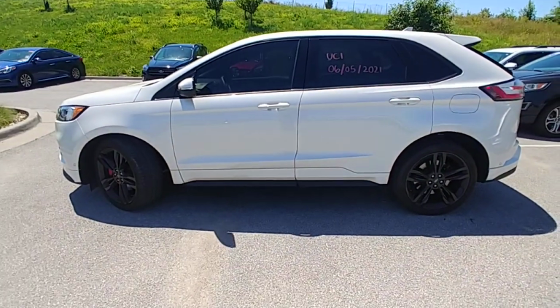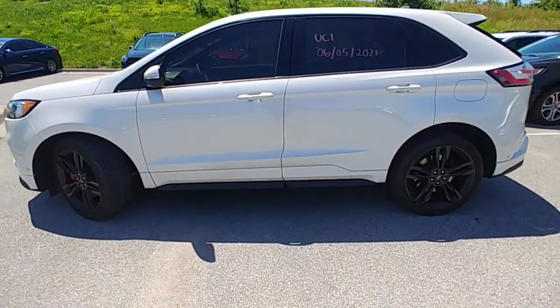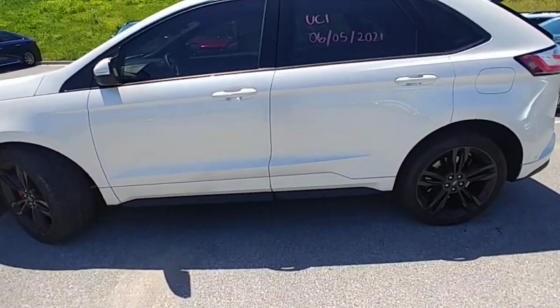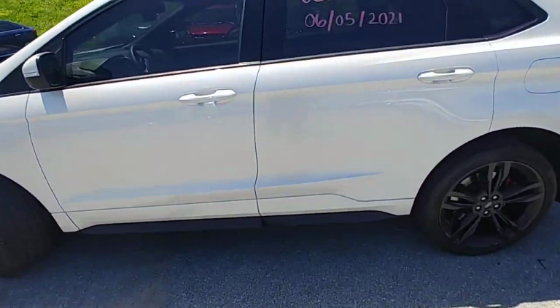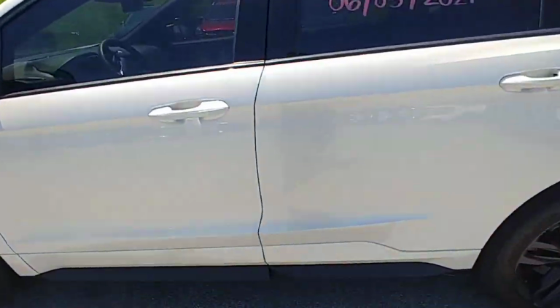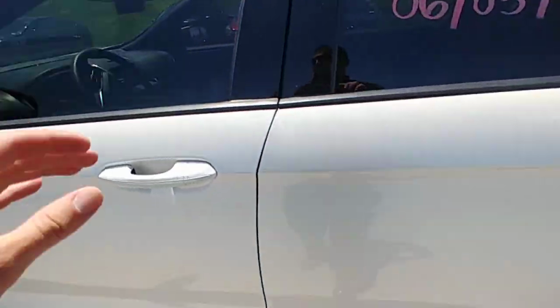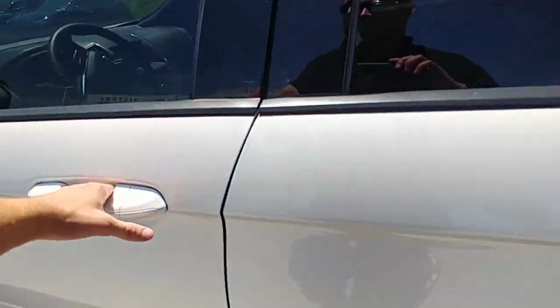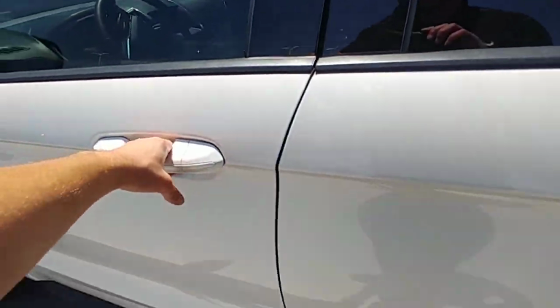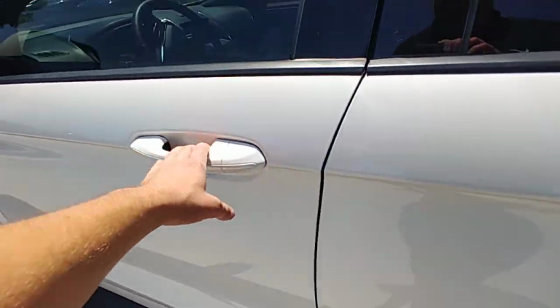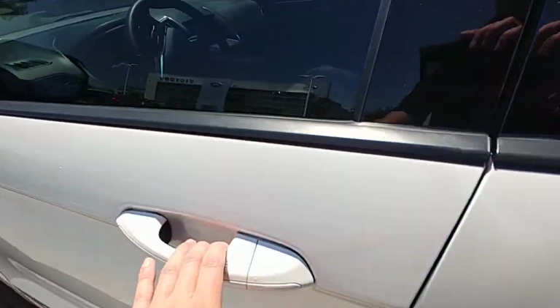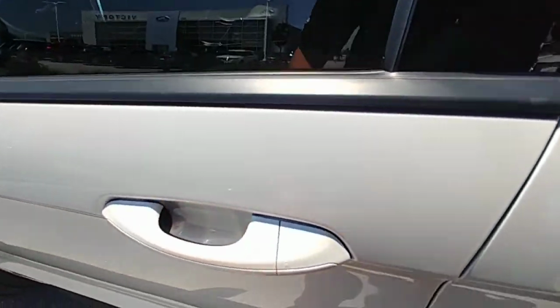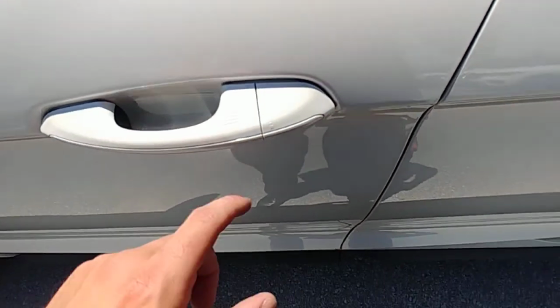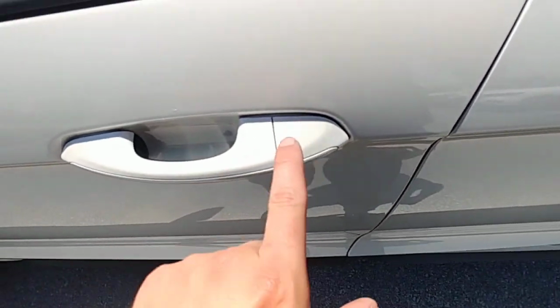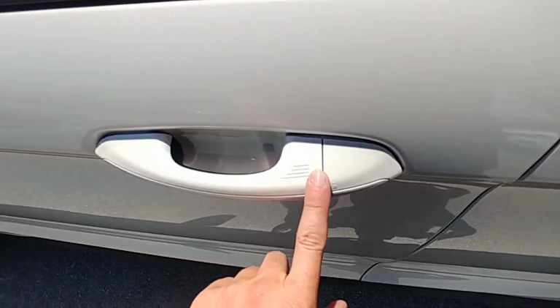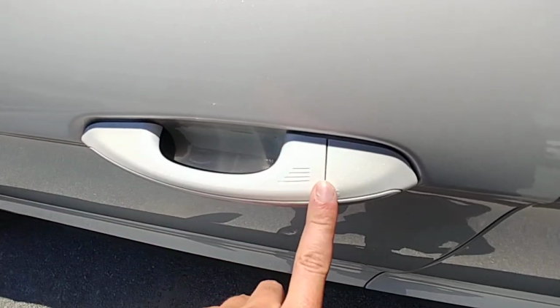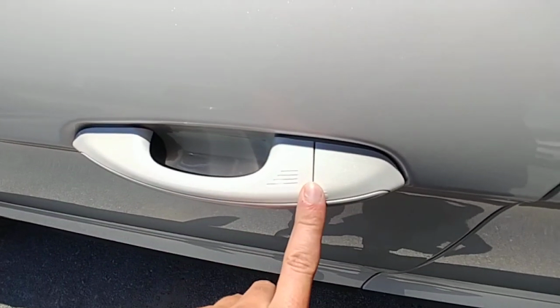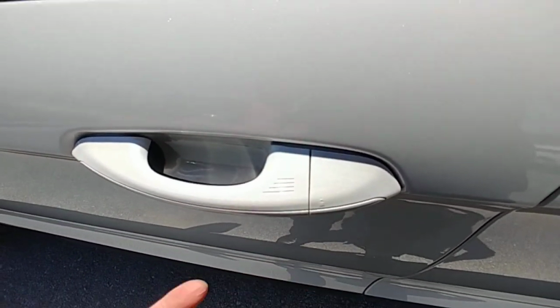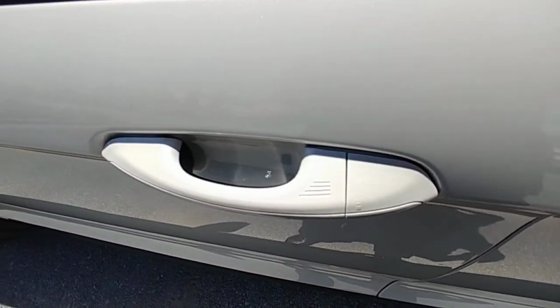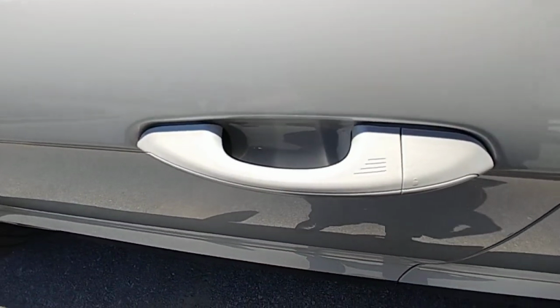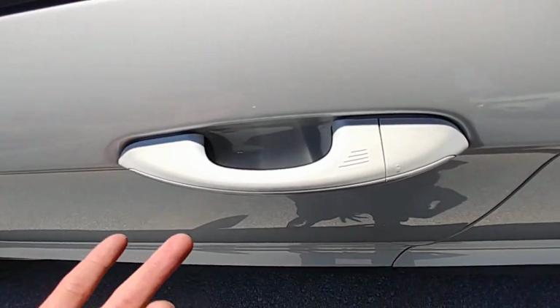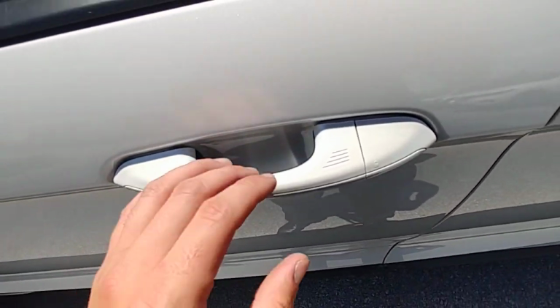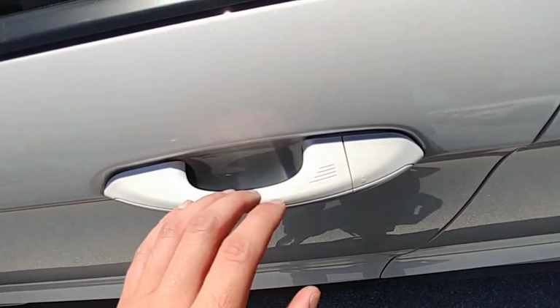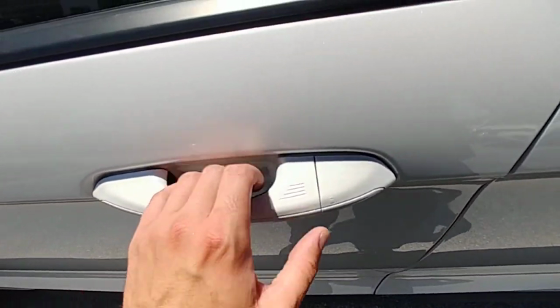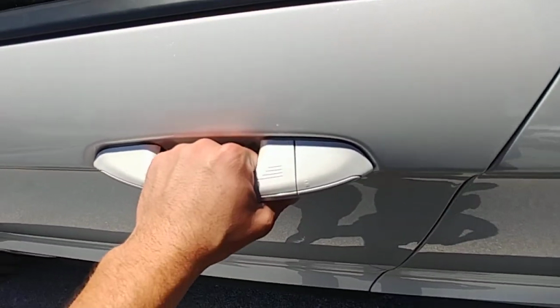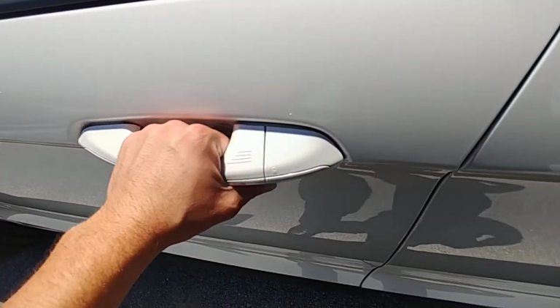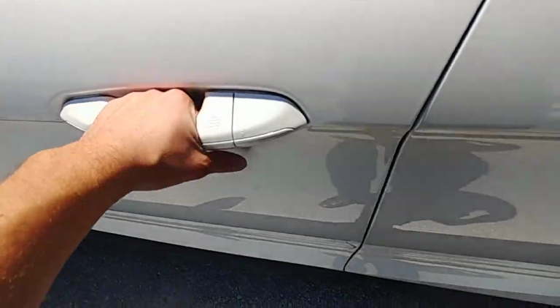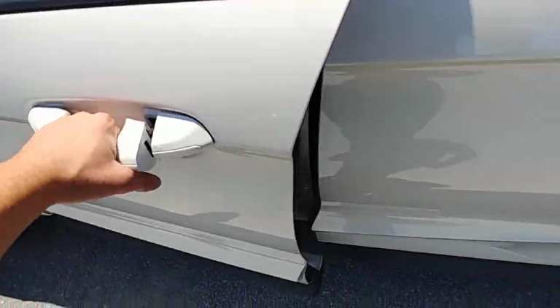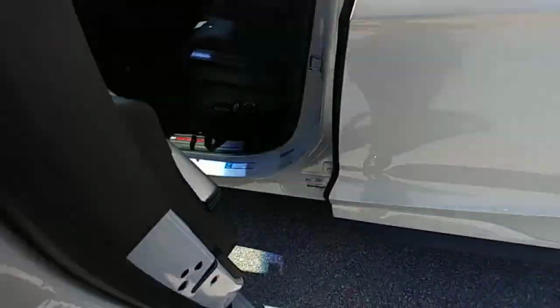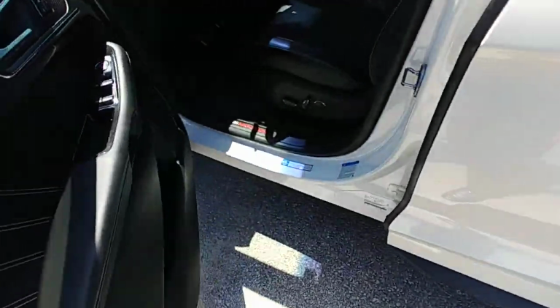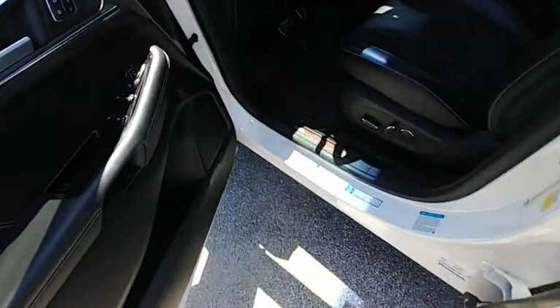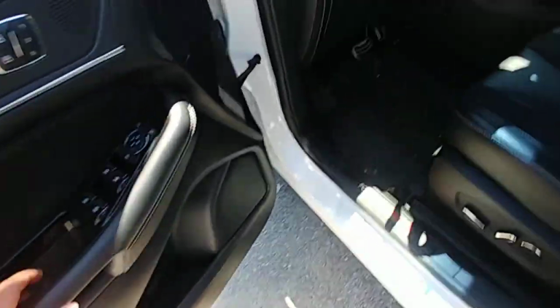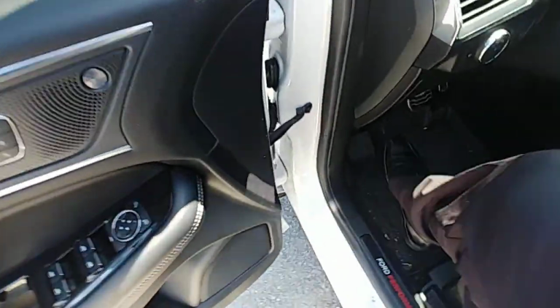This is my favorite color combo. First thing to note — you said you have an Explorer, so you may have this — whenever you put your hand in here and you have the key, it'll unlock for you automatically.